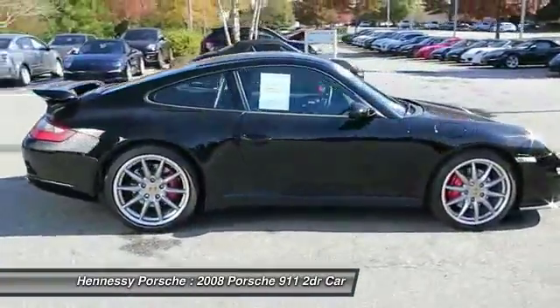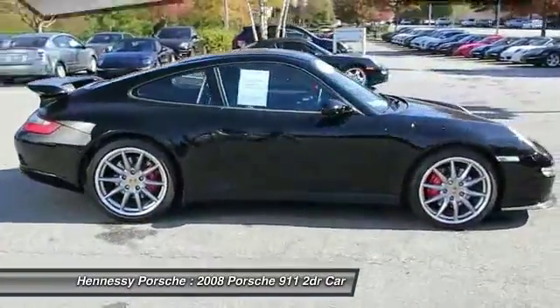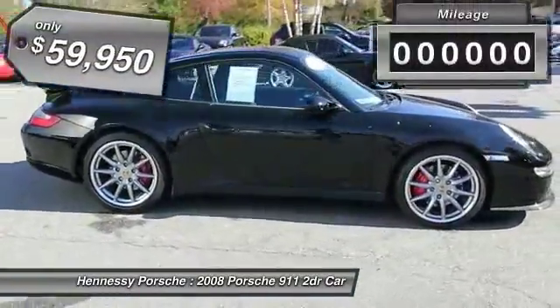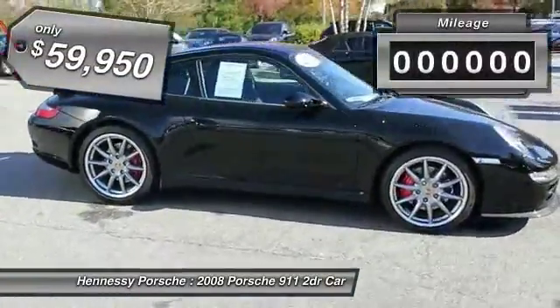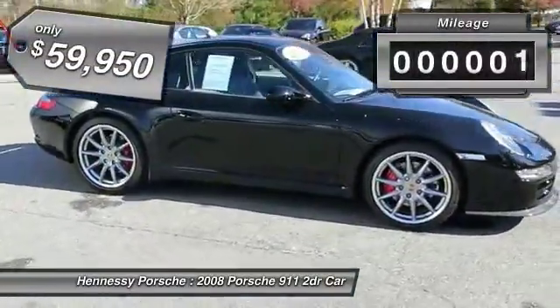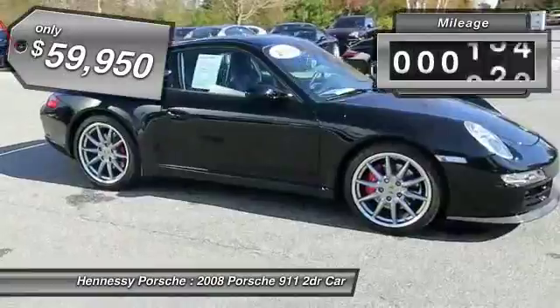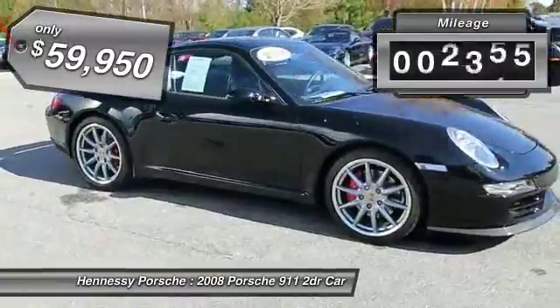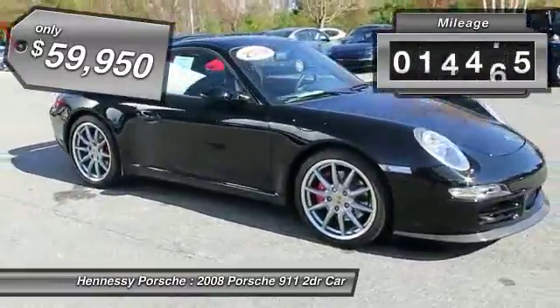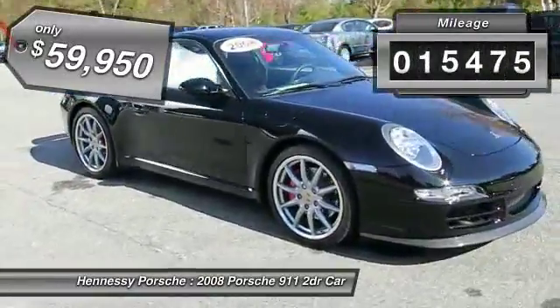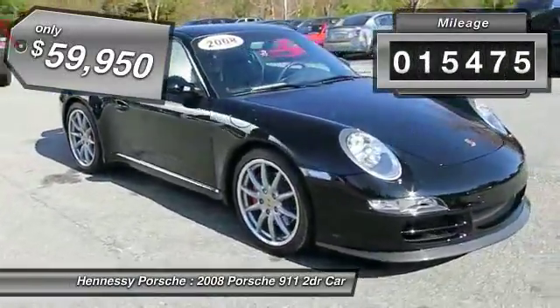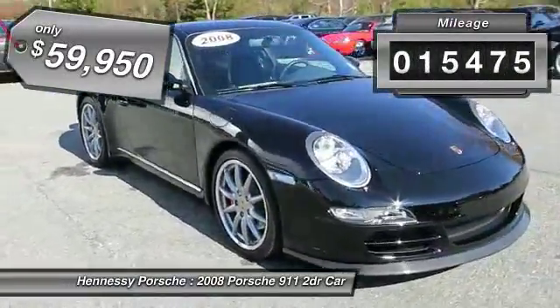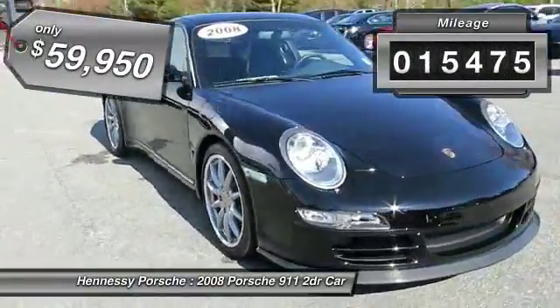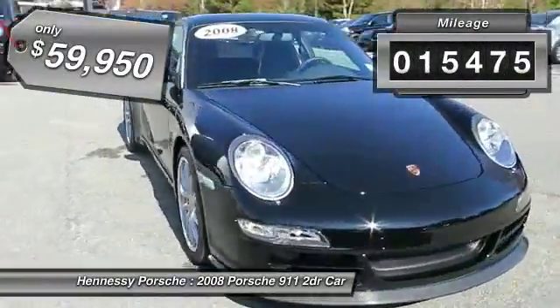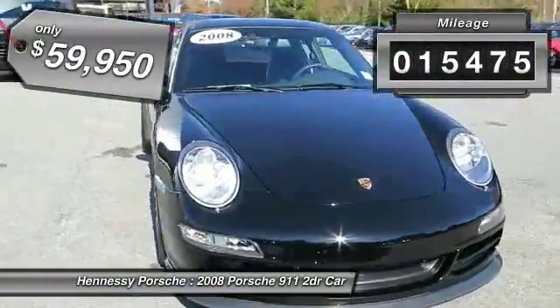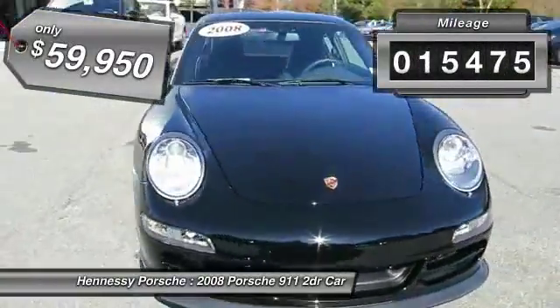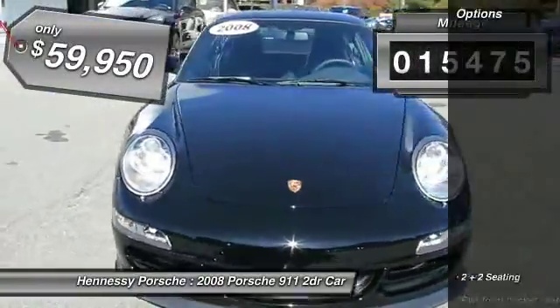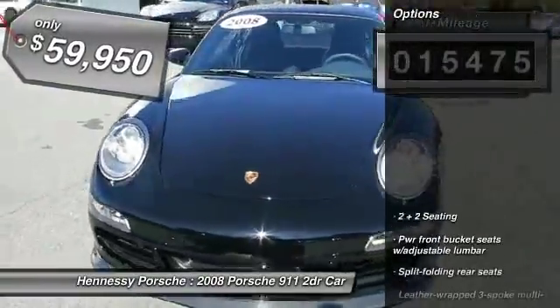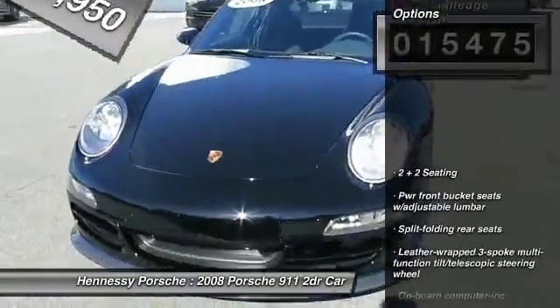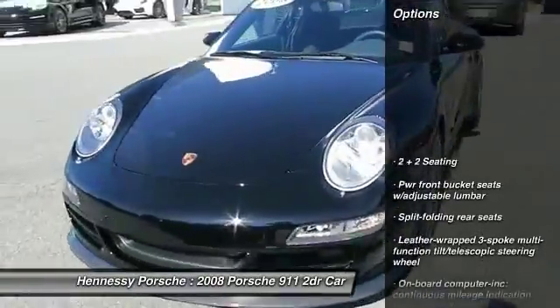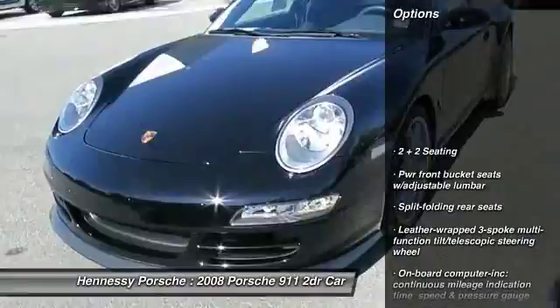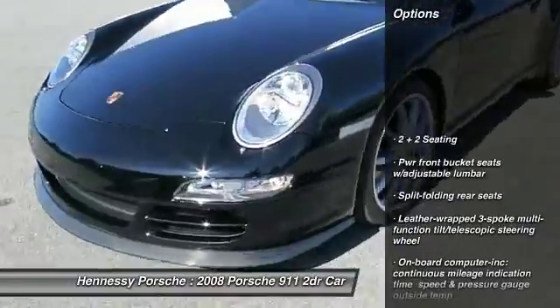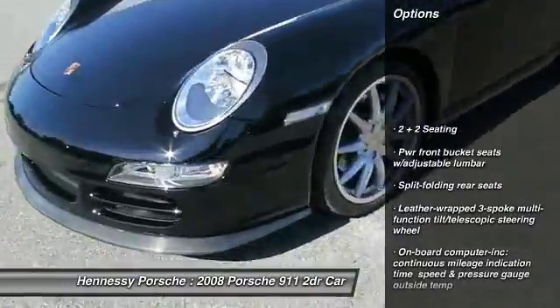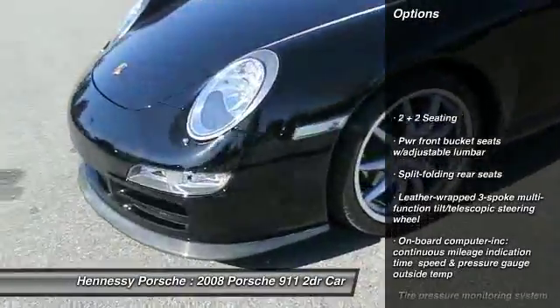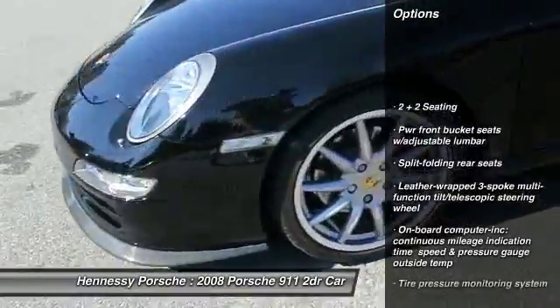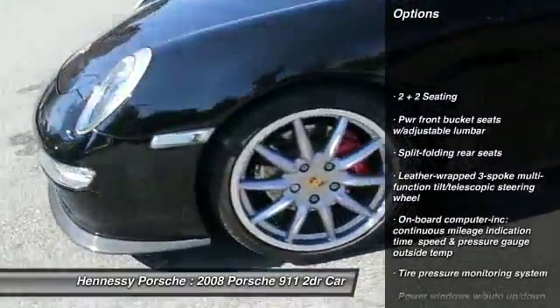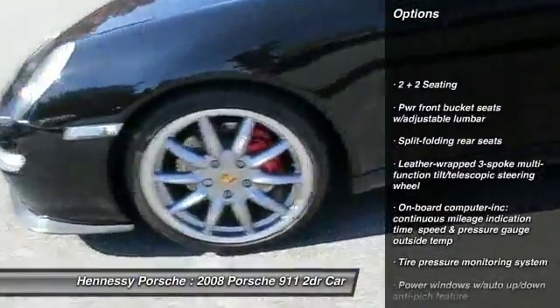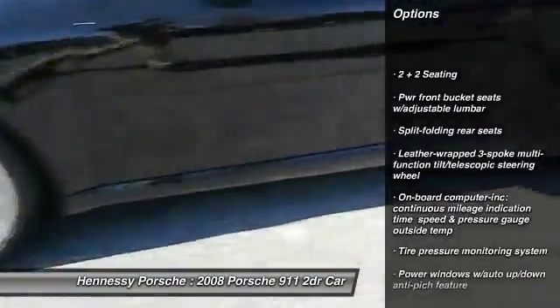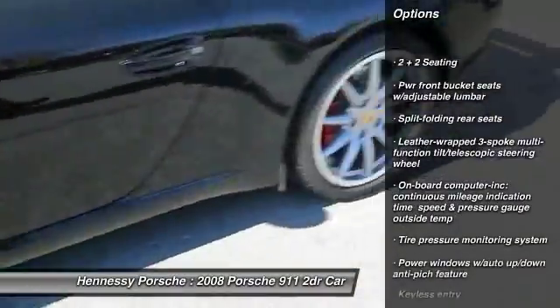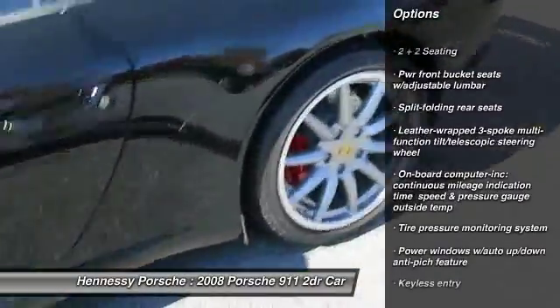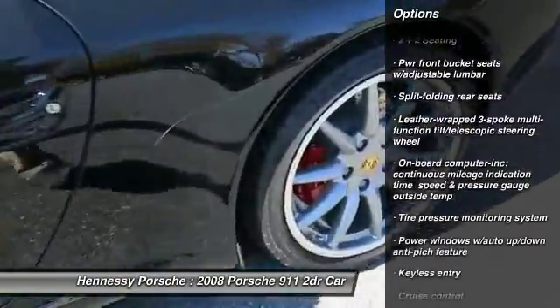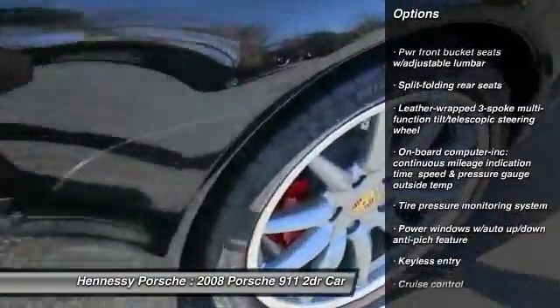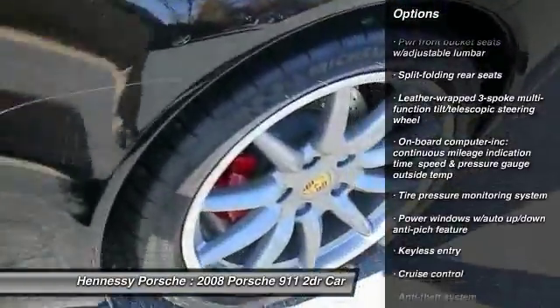This vehicle has less than 20,000 miles. Here are some of this vehicle's great options: traction control, home link garage door opener, anti-theft security system, and cruise control.